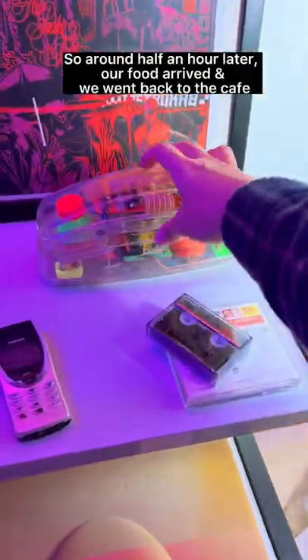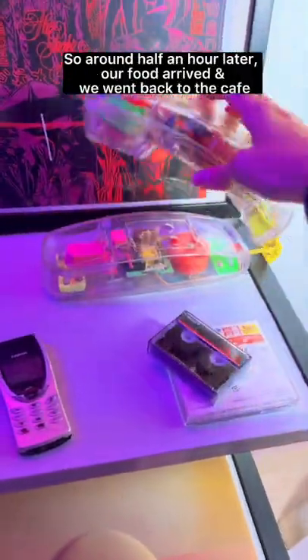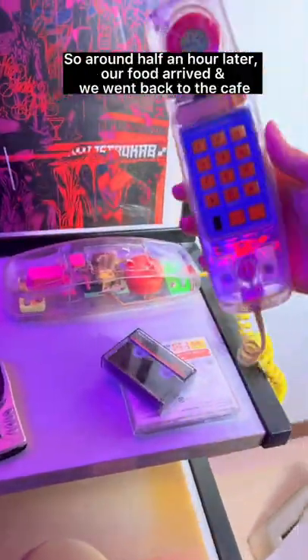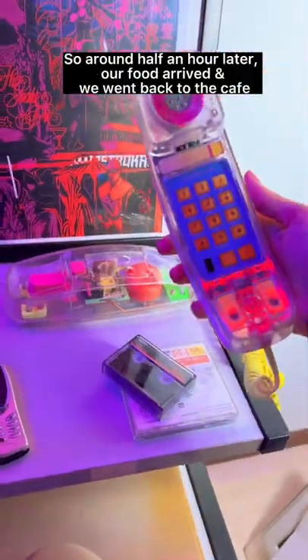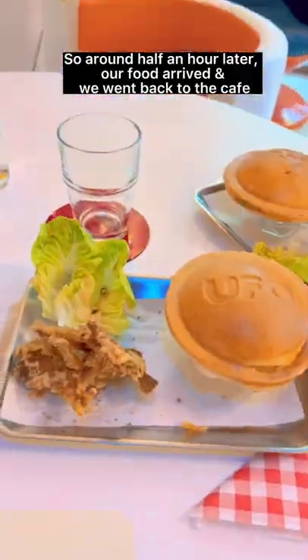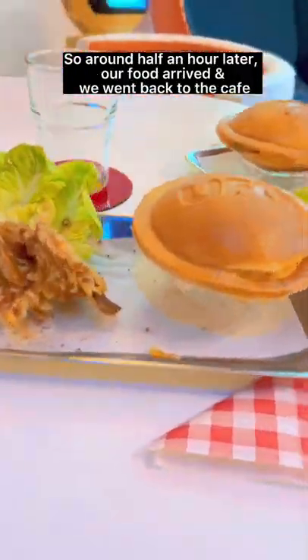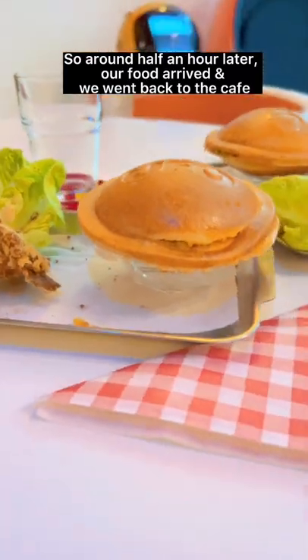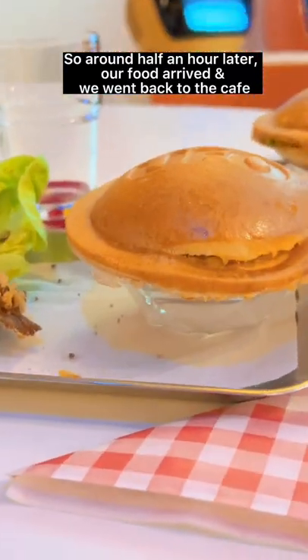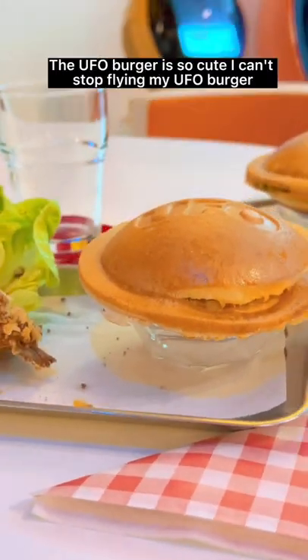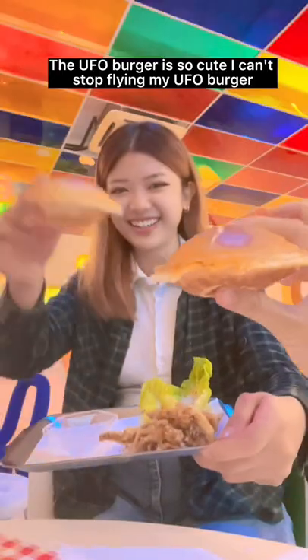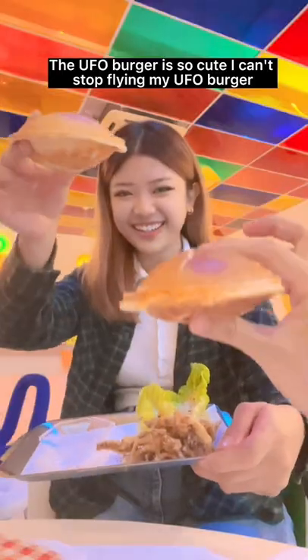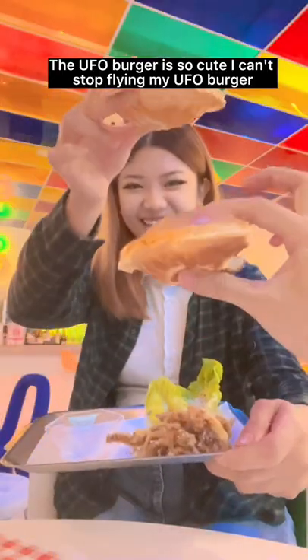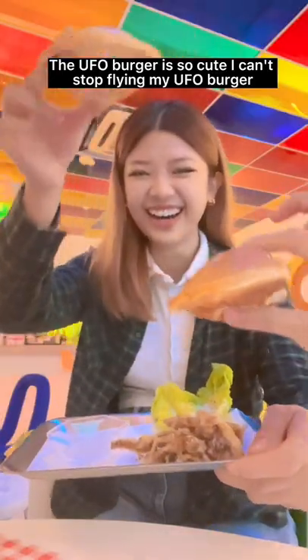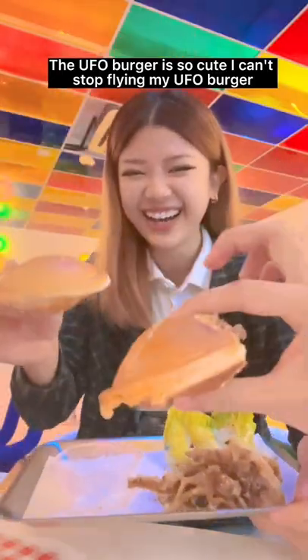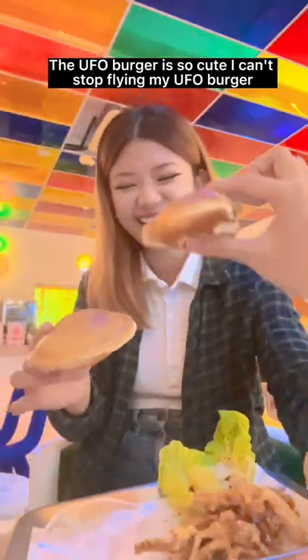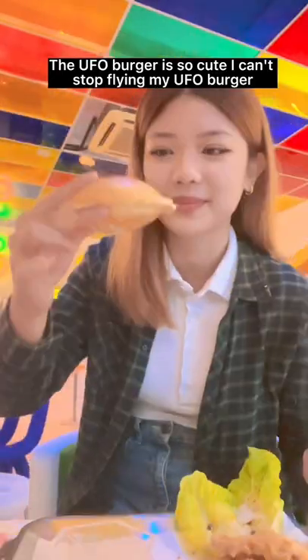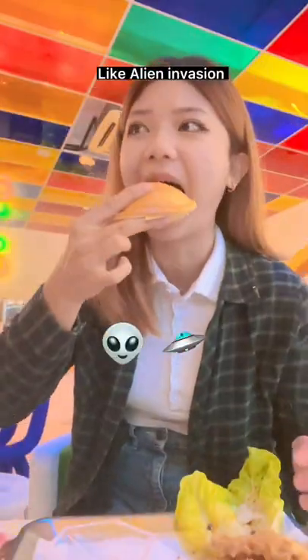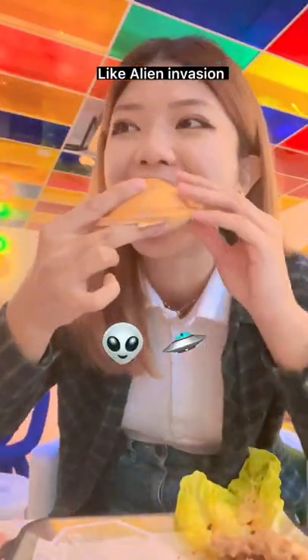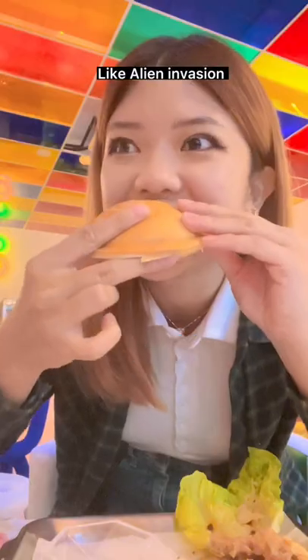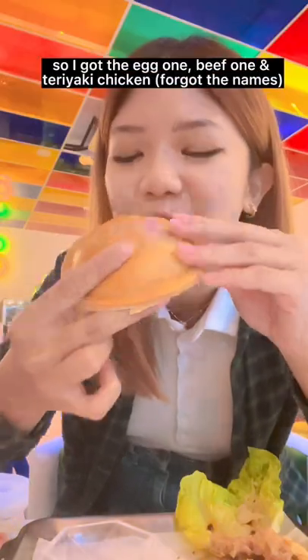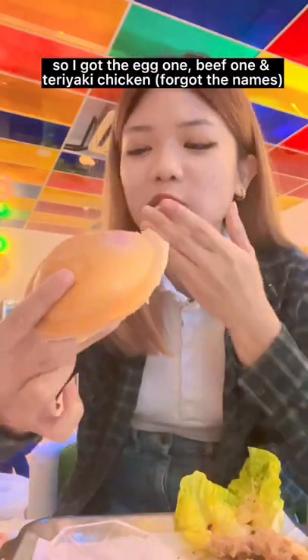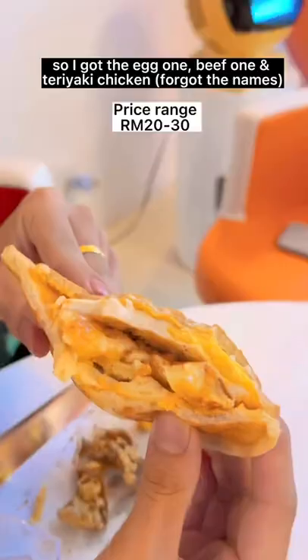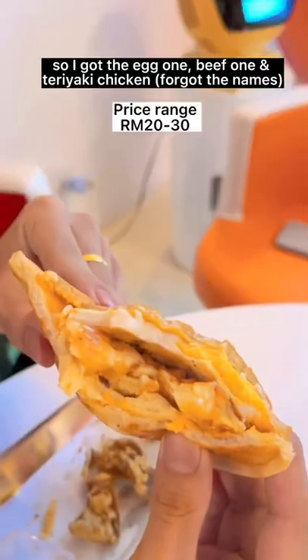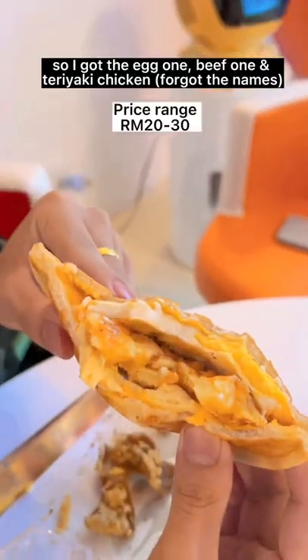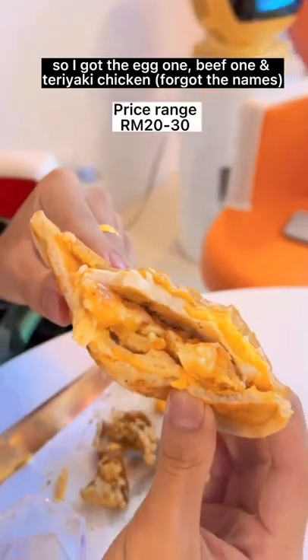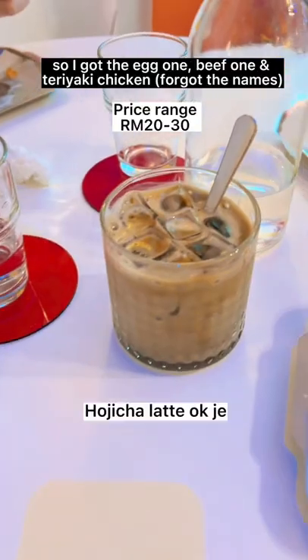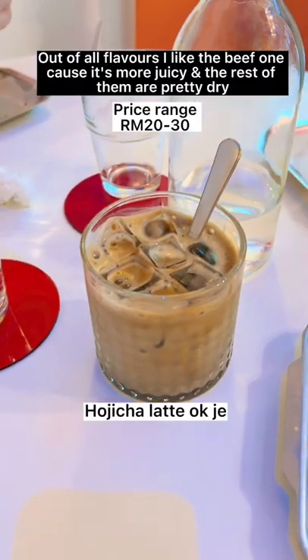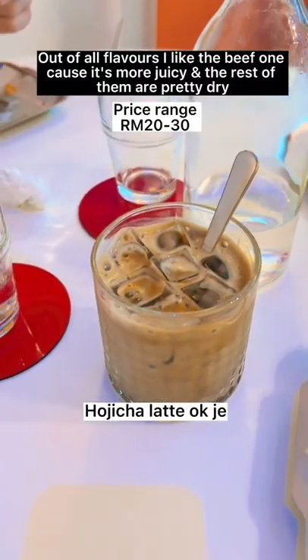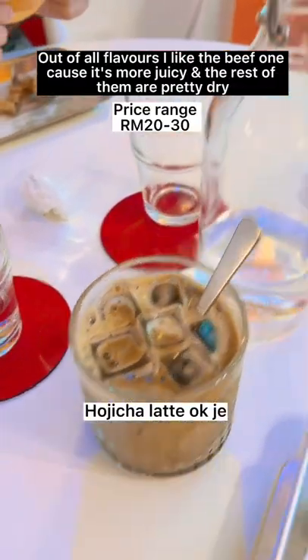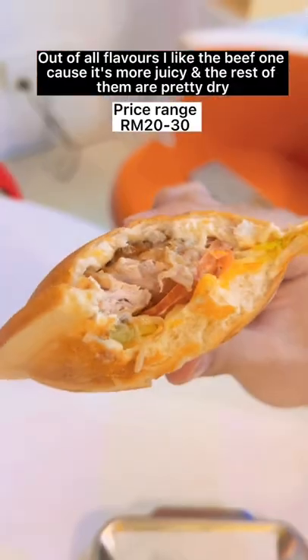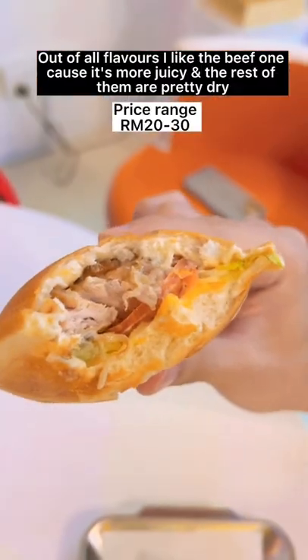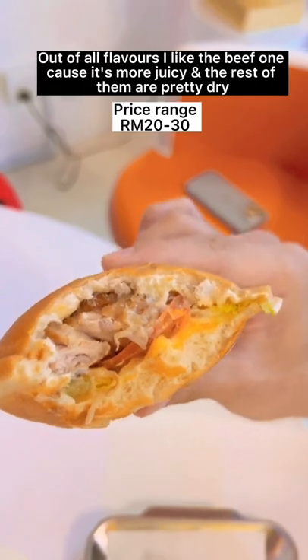About half an hour later our food arrived and we went back to the café. The UFO burger is so cute — I couldn't stop flying it around like an alien invasion. I got the egg one, the beef one, and the teriyaki chicken. Out of all the flavors I like the beef one because it's more juicy; the rest are pretty dry.